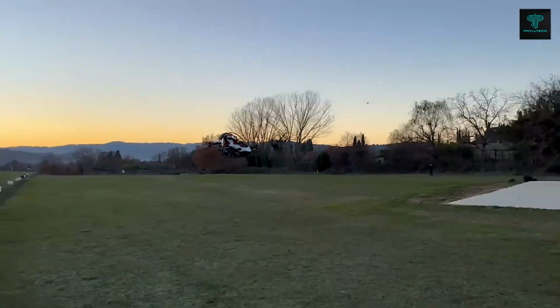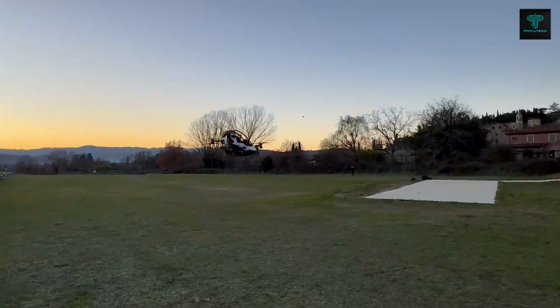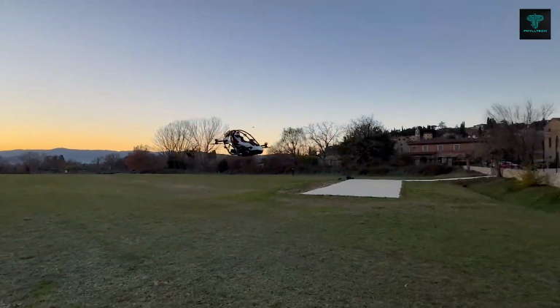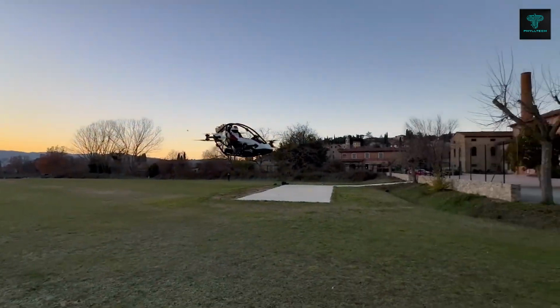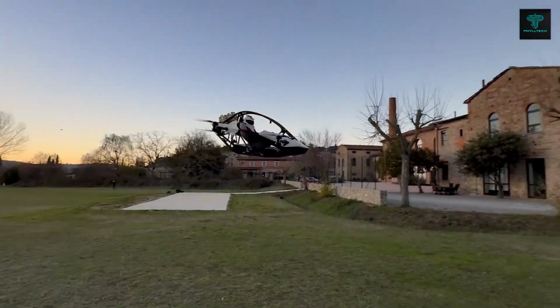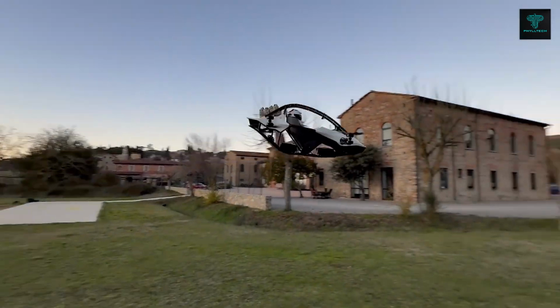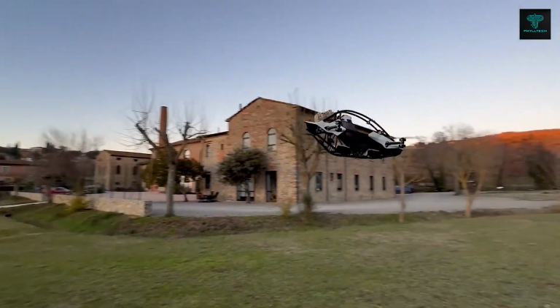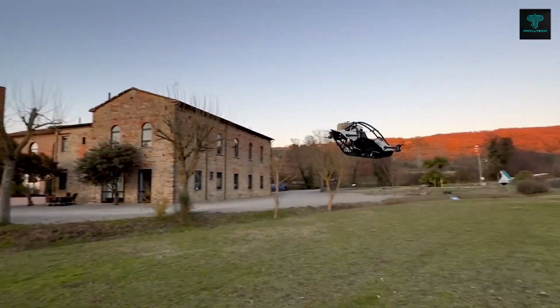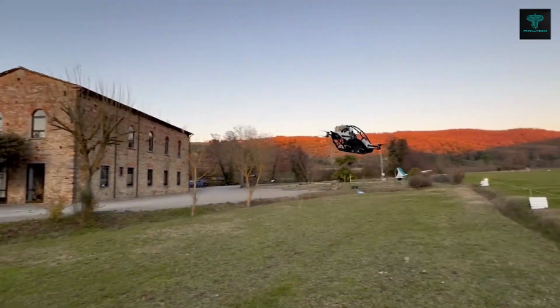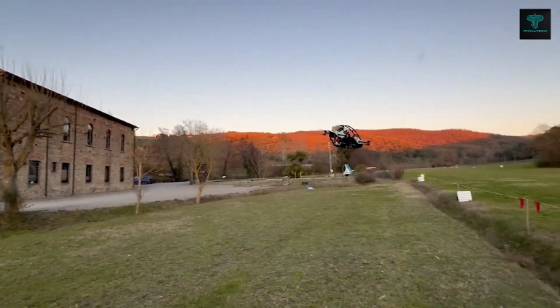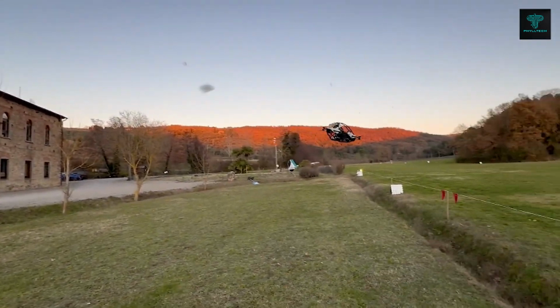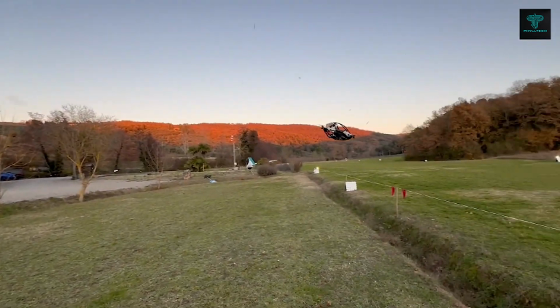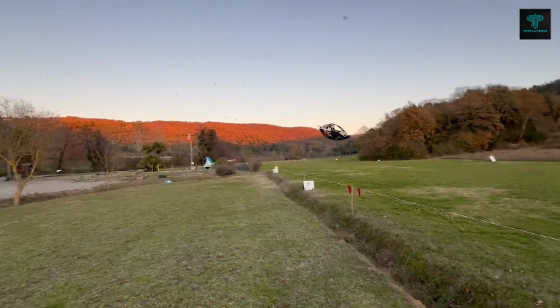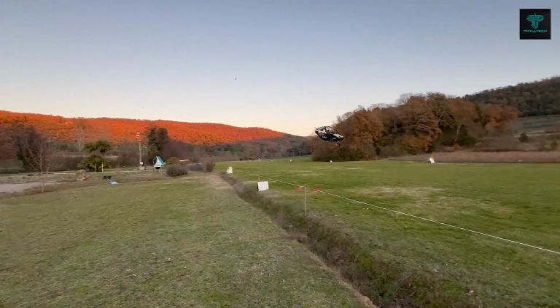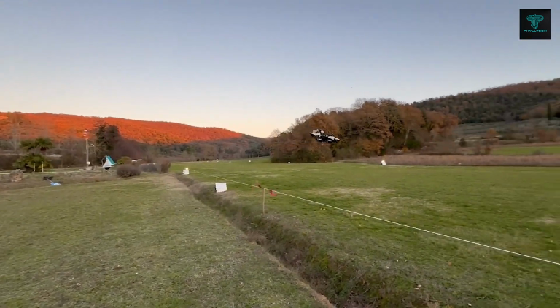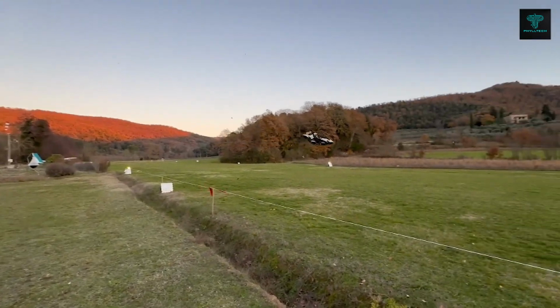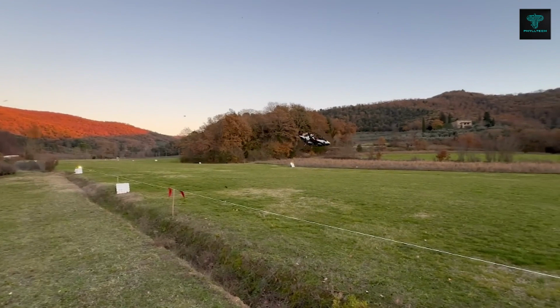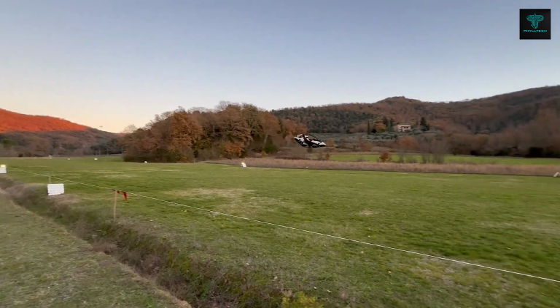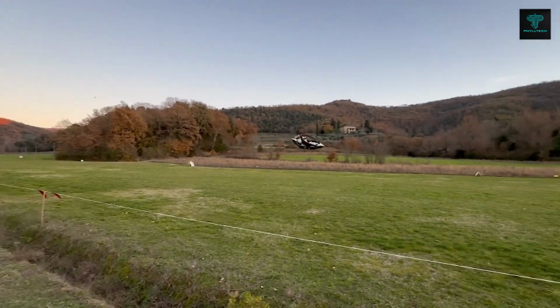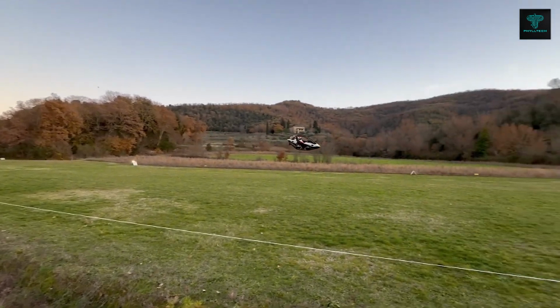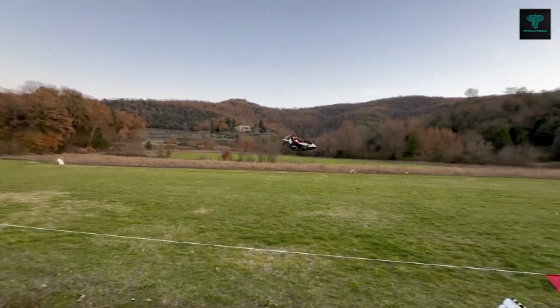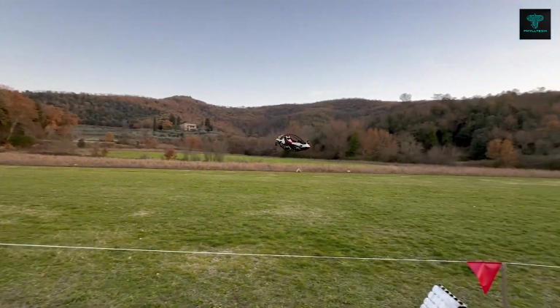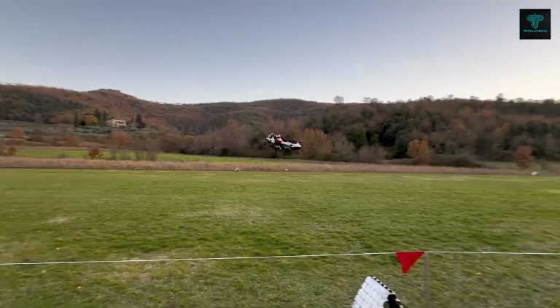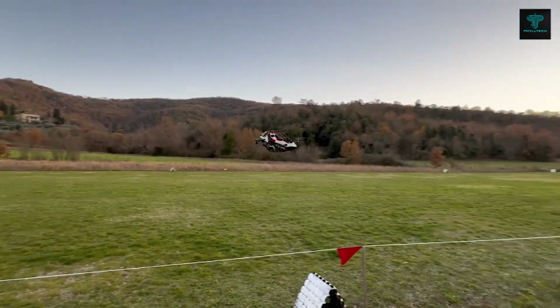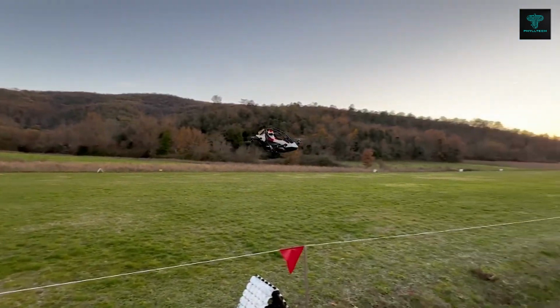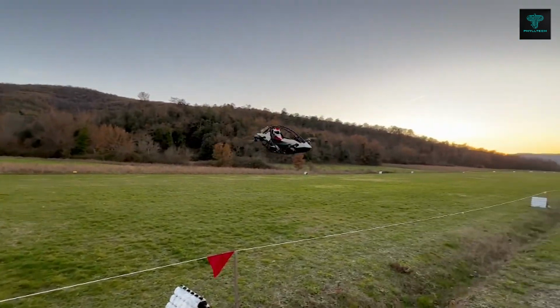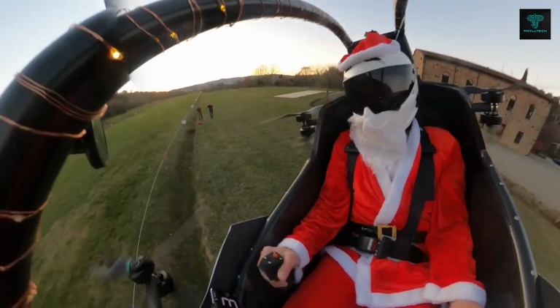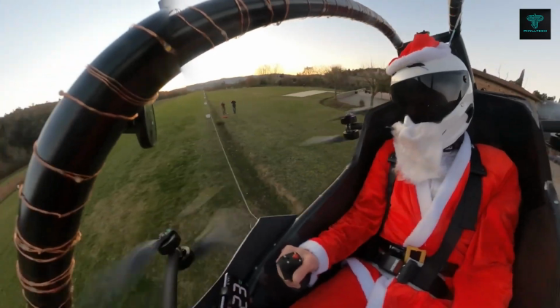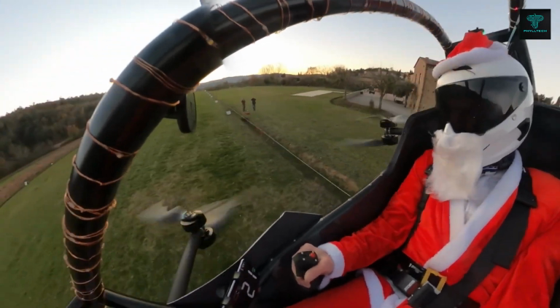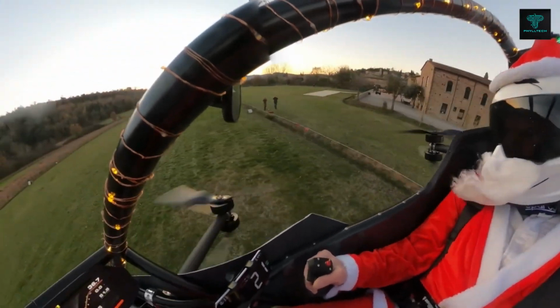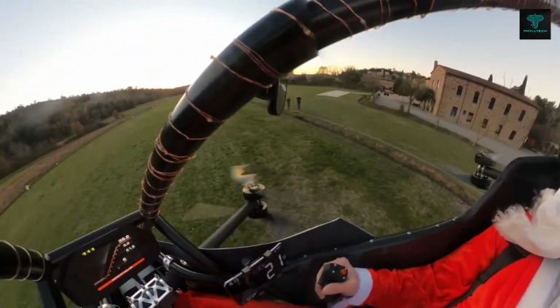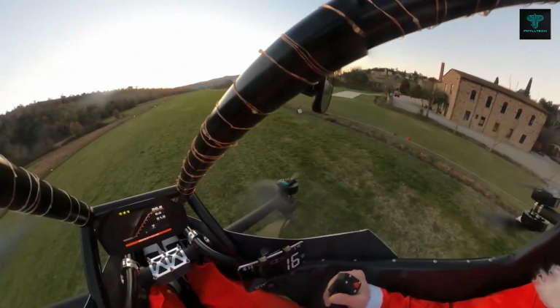The Jetson 1 ensures safety in the event of an emergency. It's designed to make flying accessible to everyone, with a control system that allows users to become pilots in just five minutes.